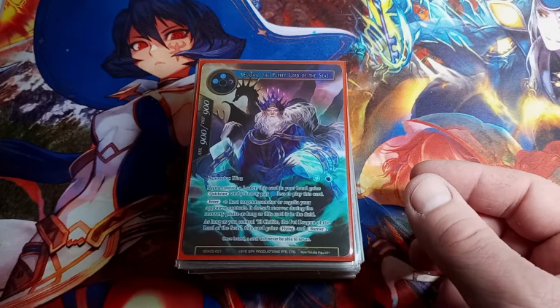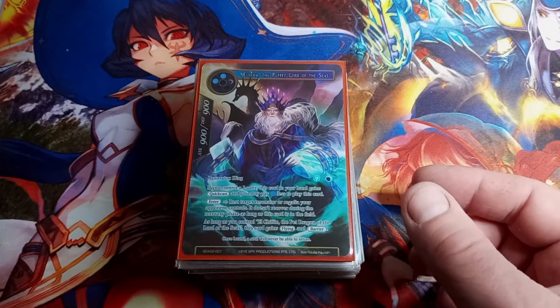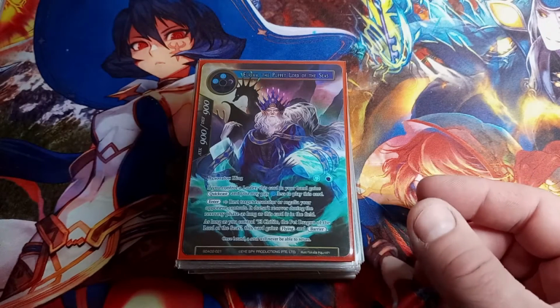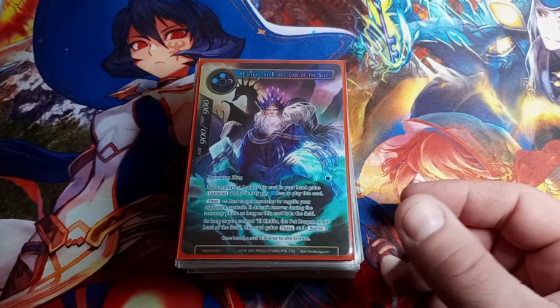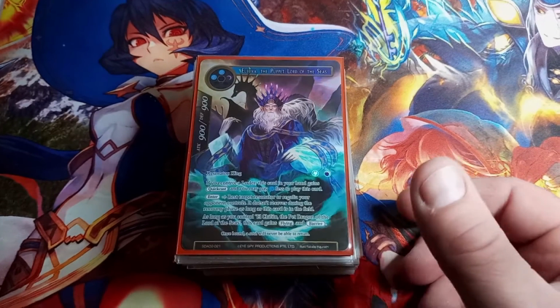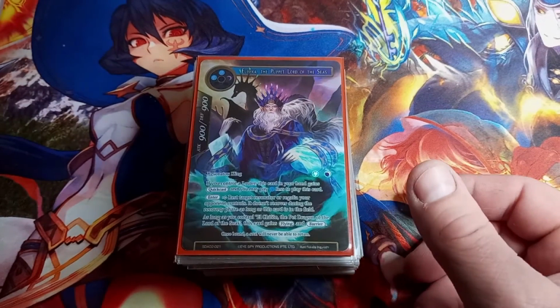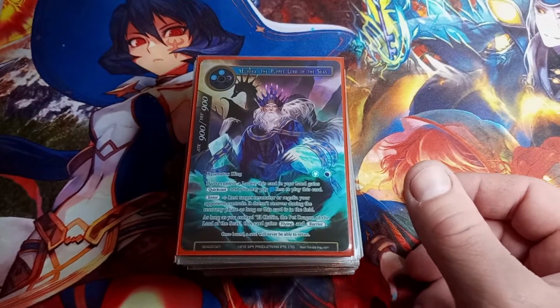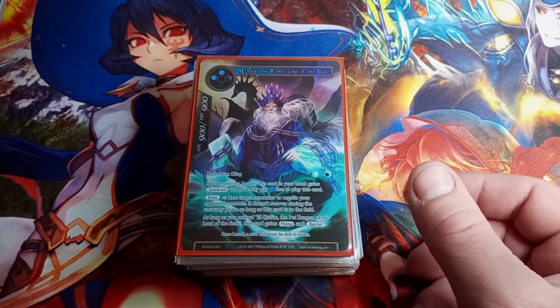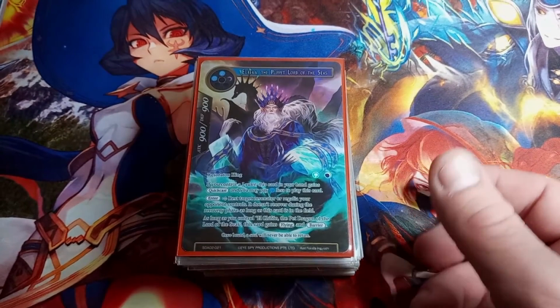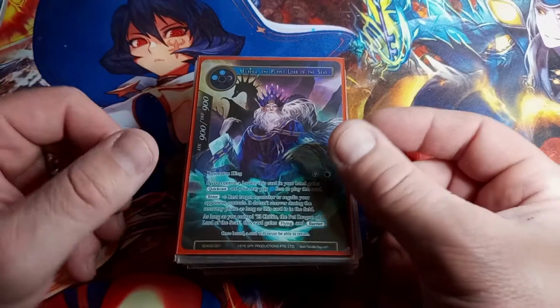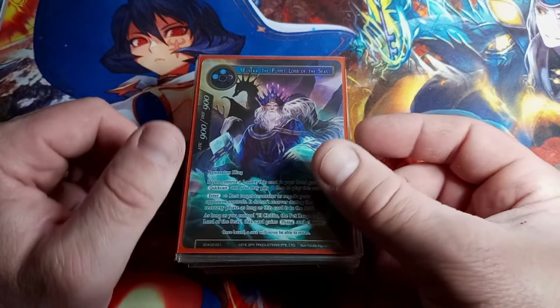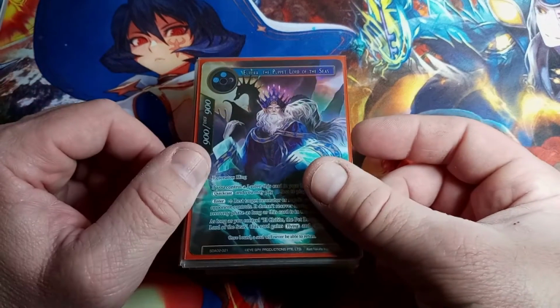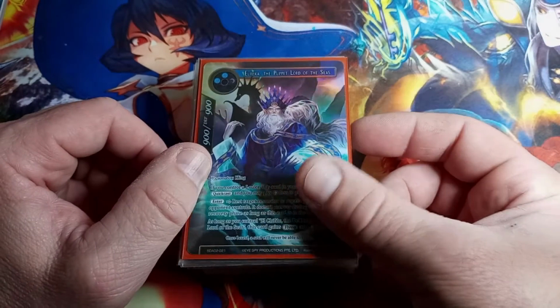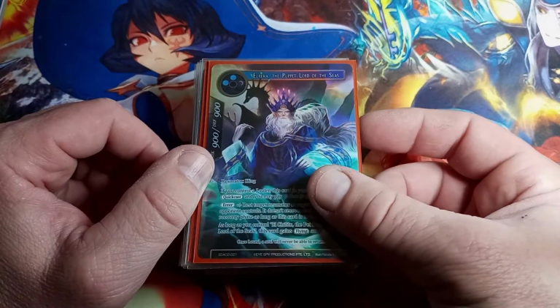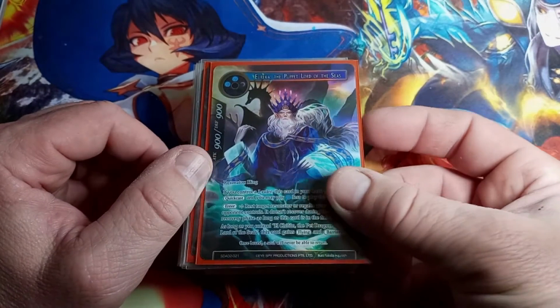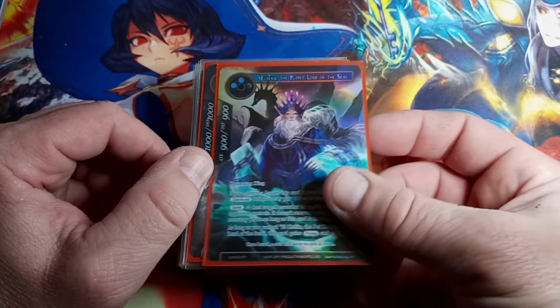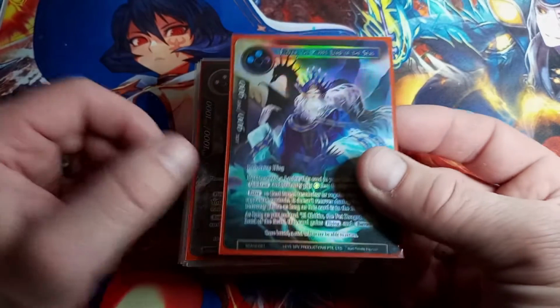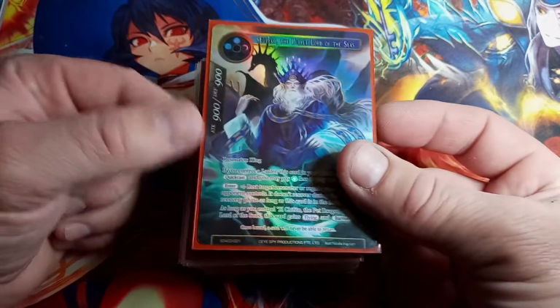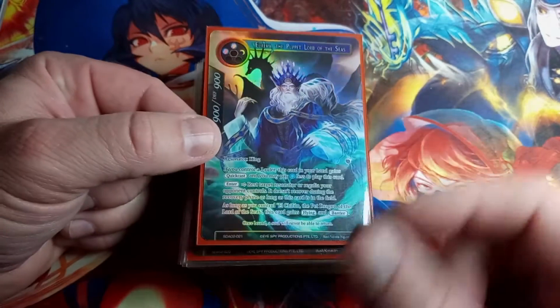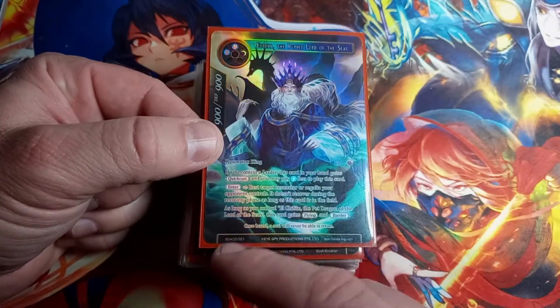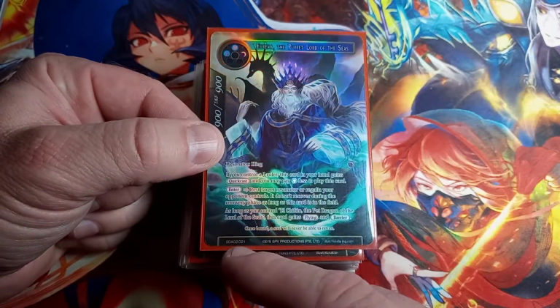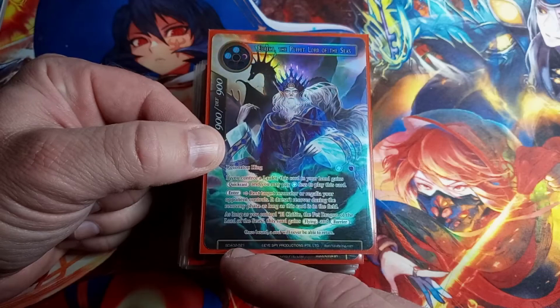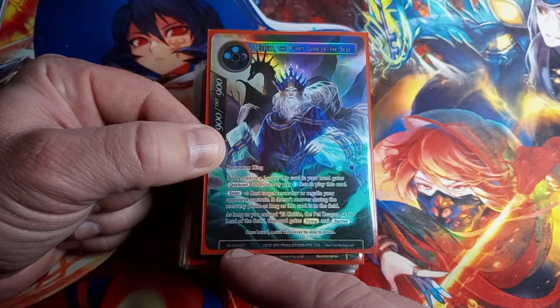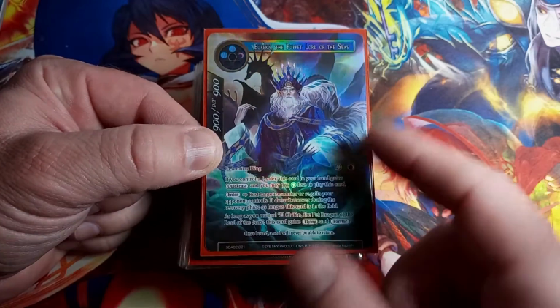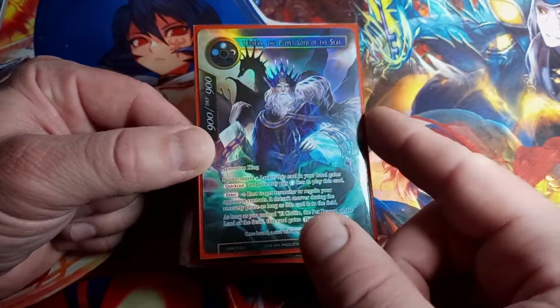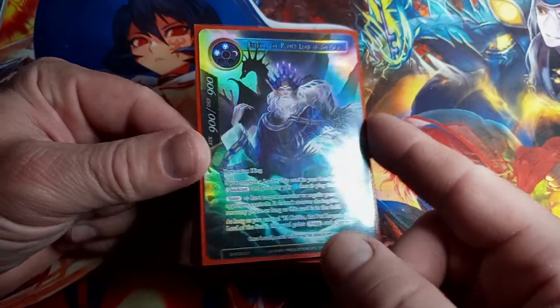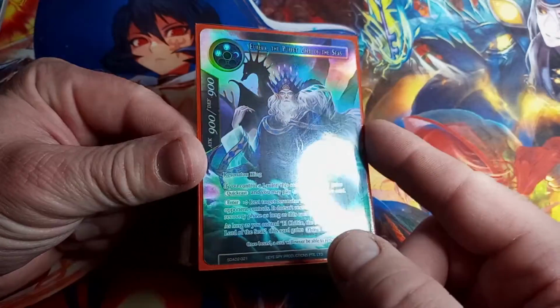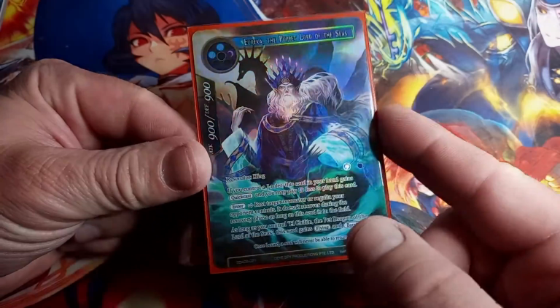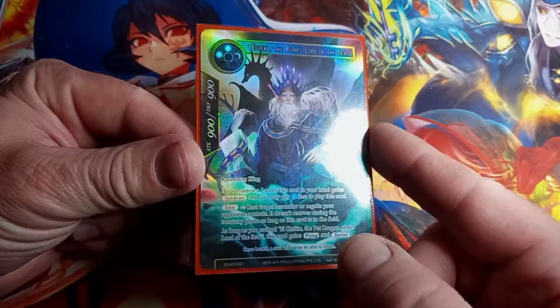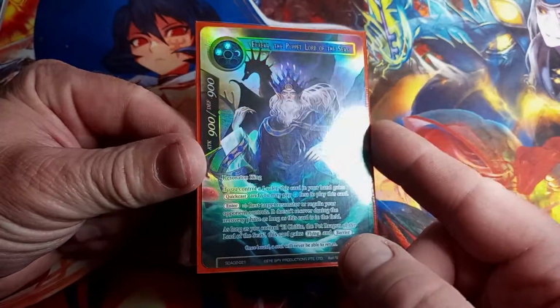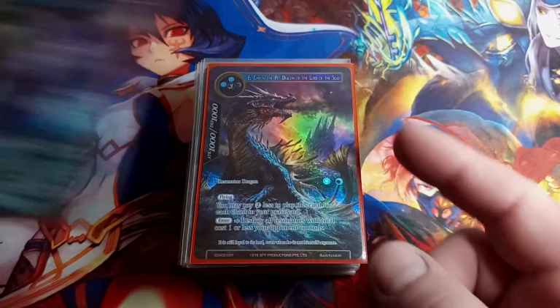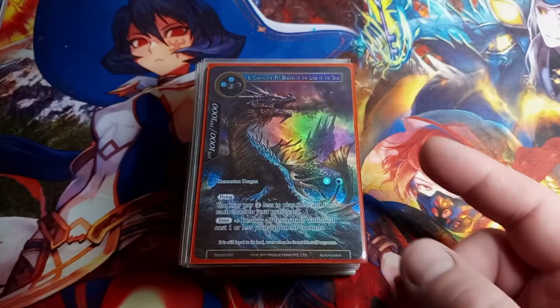Lumia Sealed in the Frozen Casket — super rare, not even a hollow. Wow, I'm surprised I'm seeing all these non-hollows in here. Eureka the Puppet Lord of the Seas, Starter Deck Alice Origin Two, full art straight hollow — not a bad looking card.